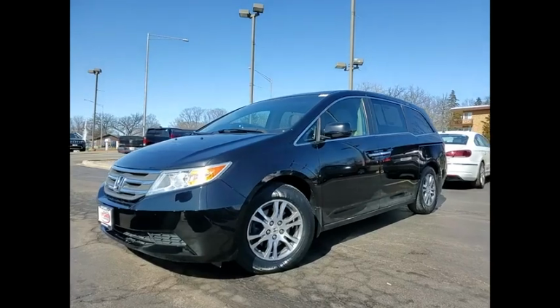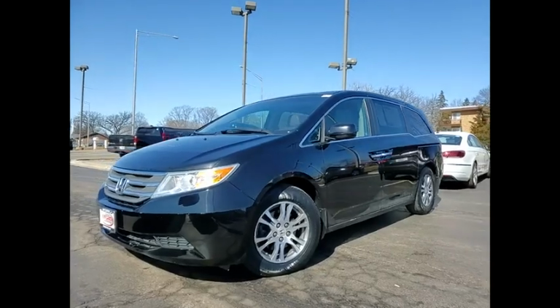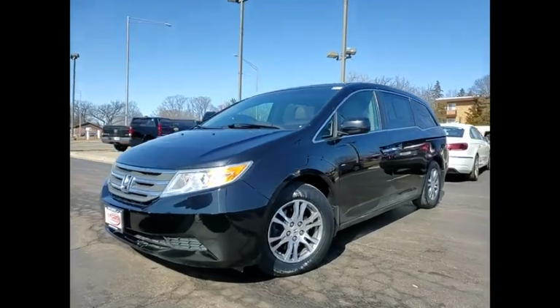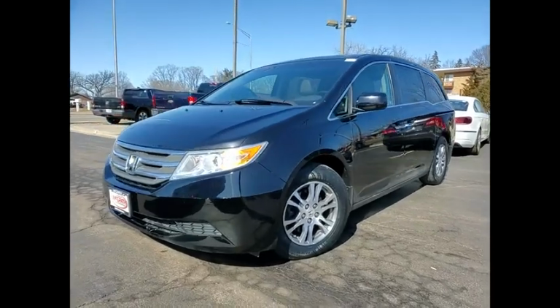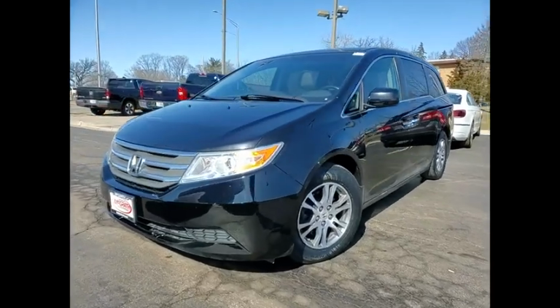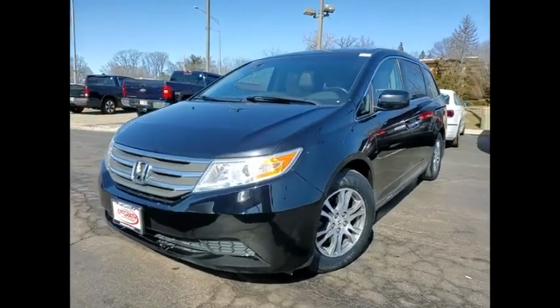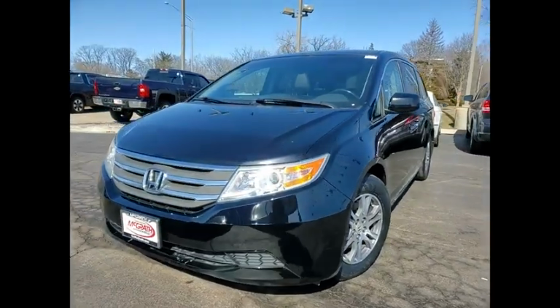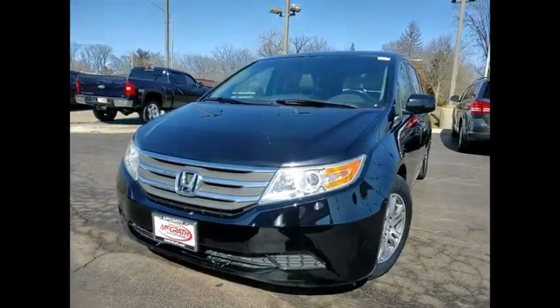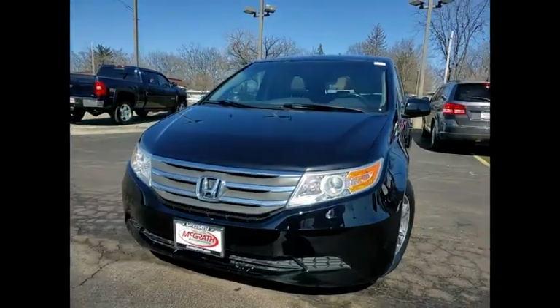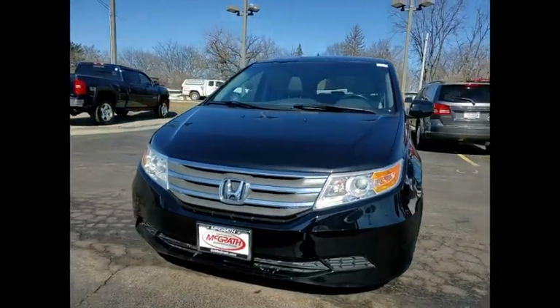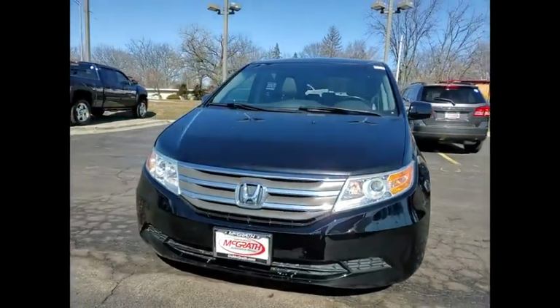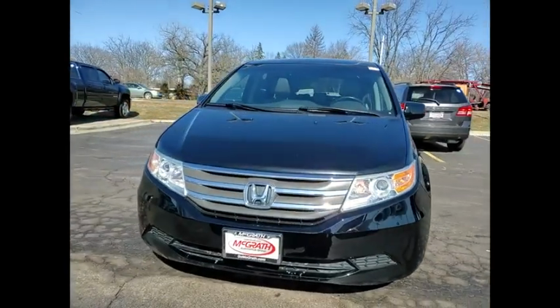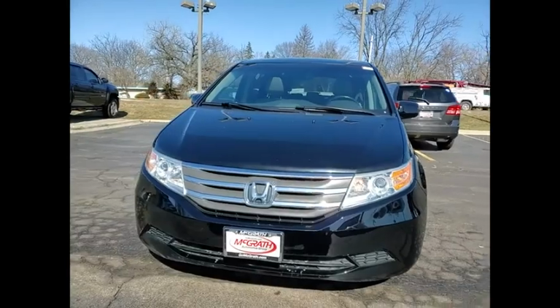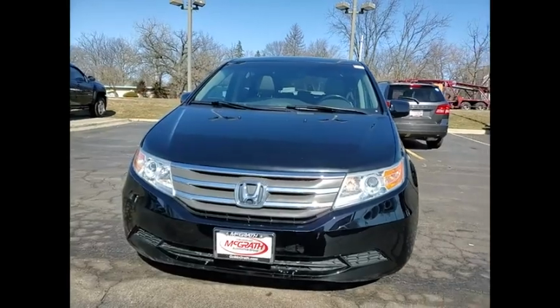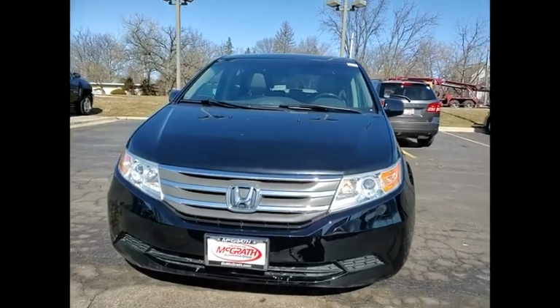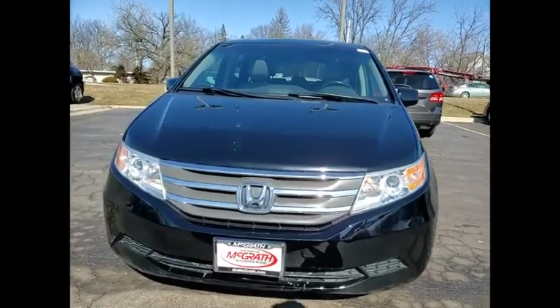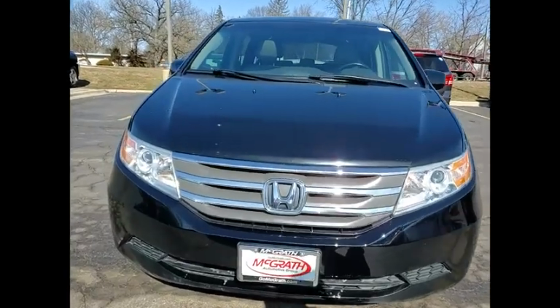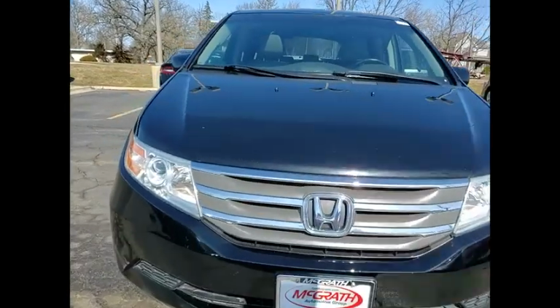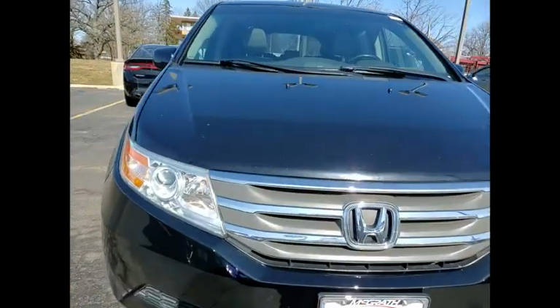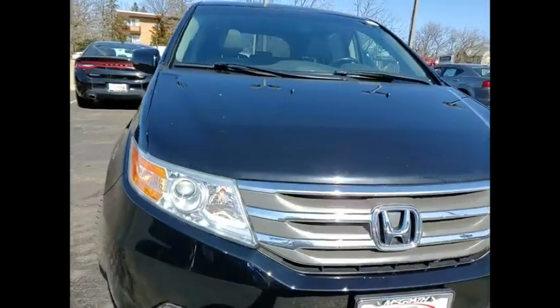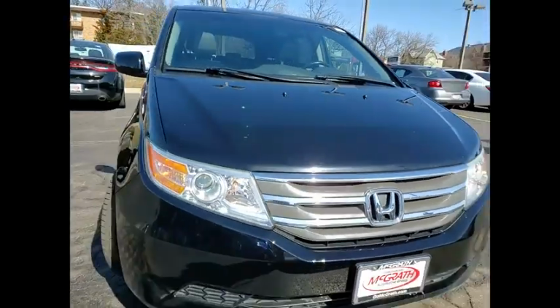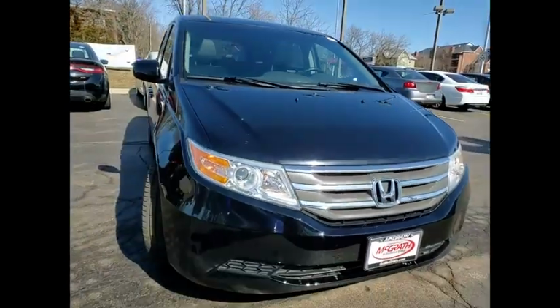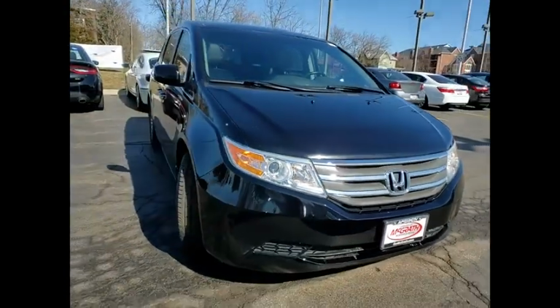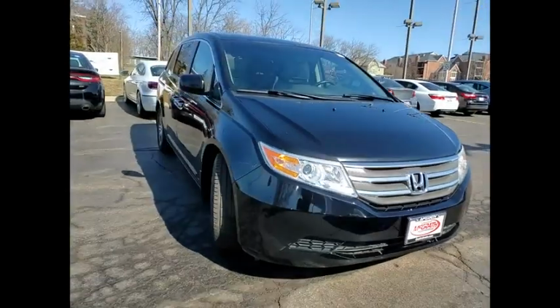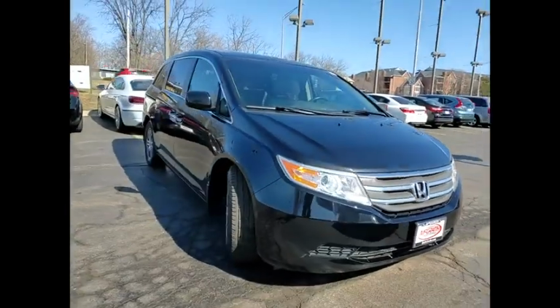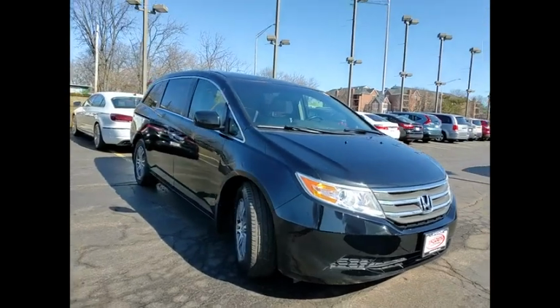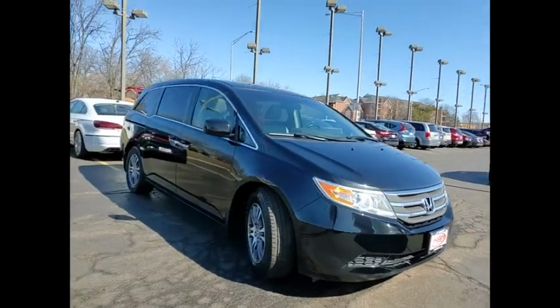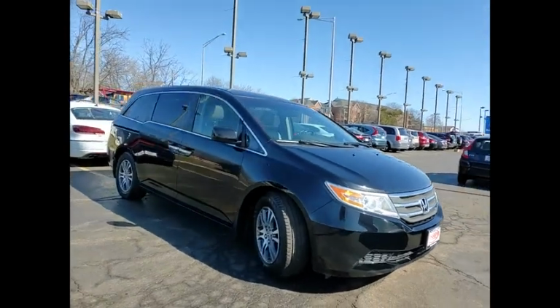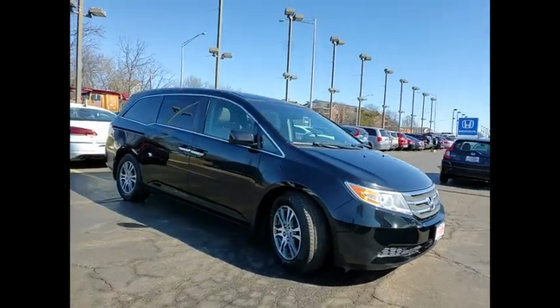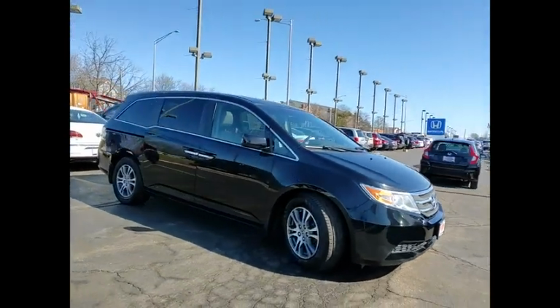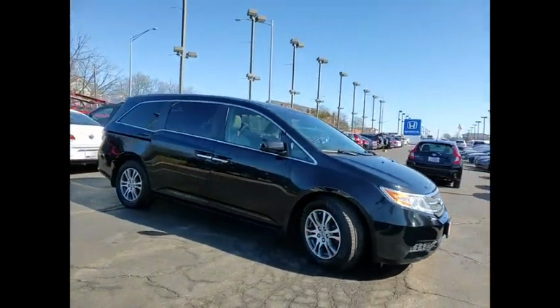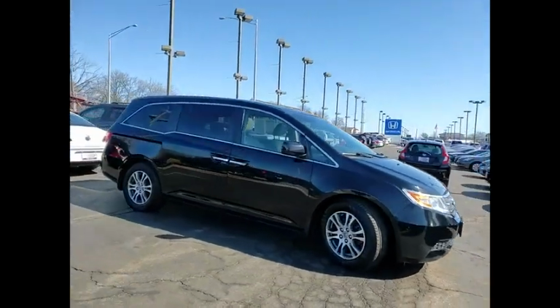Make a great choice today with the 2011 Odyssey. The Honda Odyssey is a showcase of distinguished style, captivating technology, and advanced safety features — a must for all families.